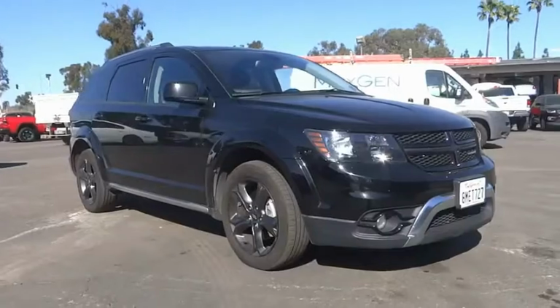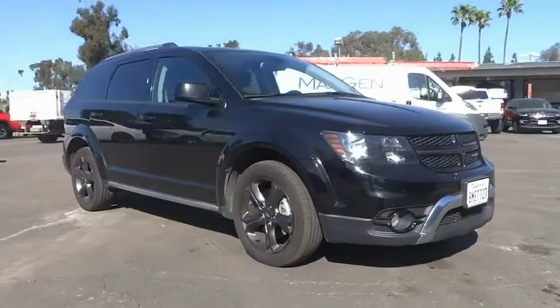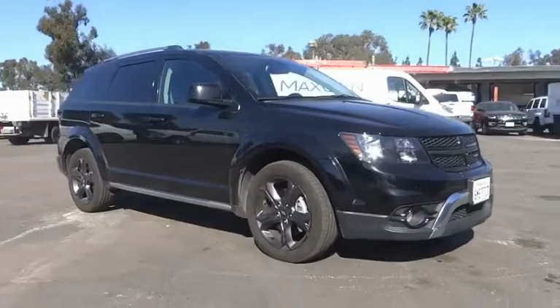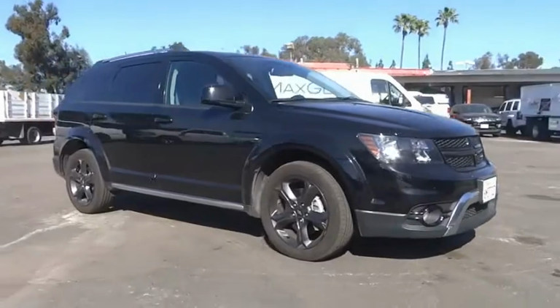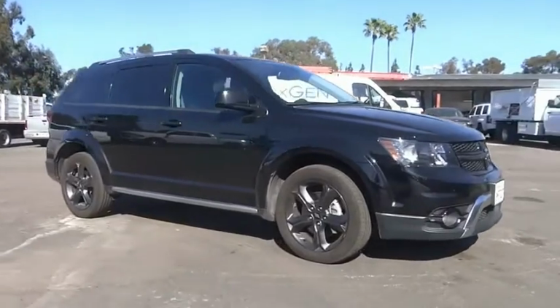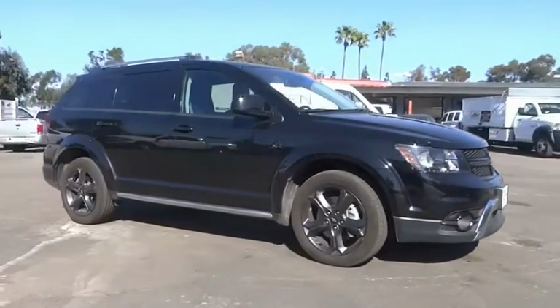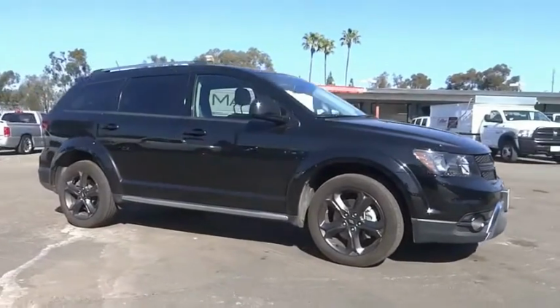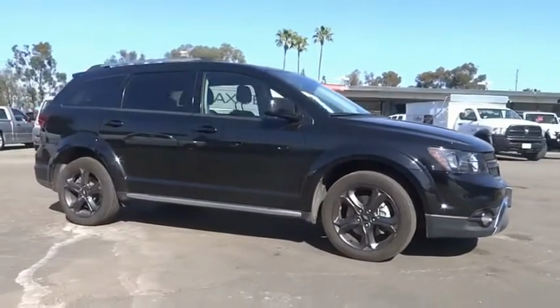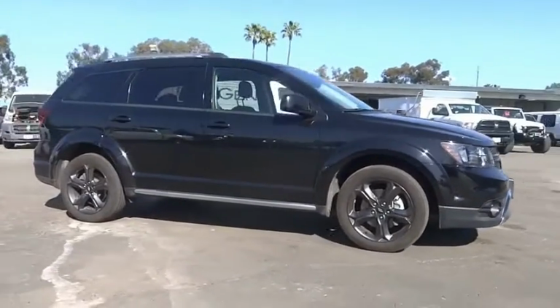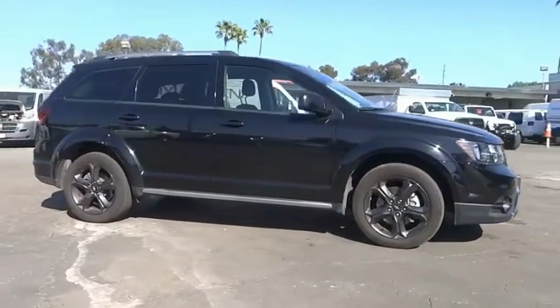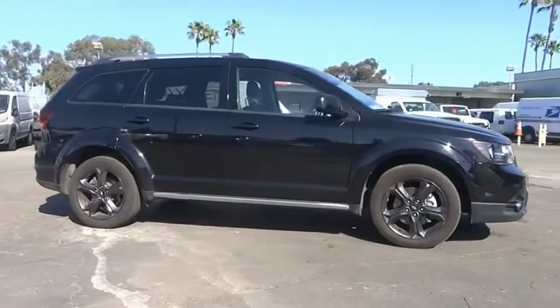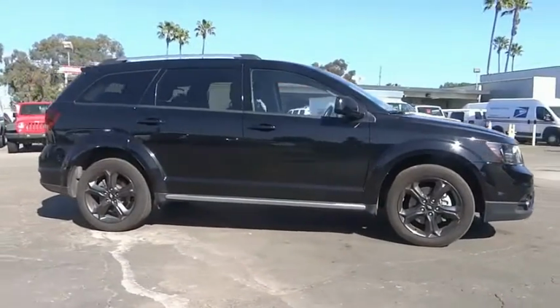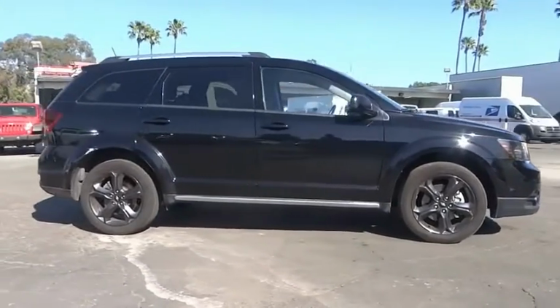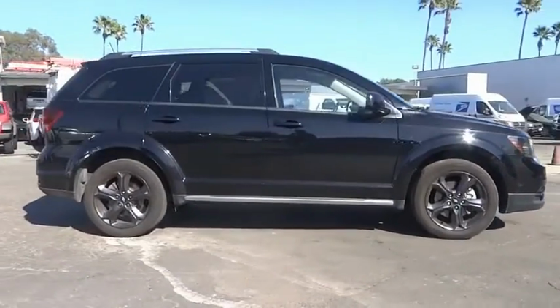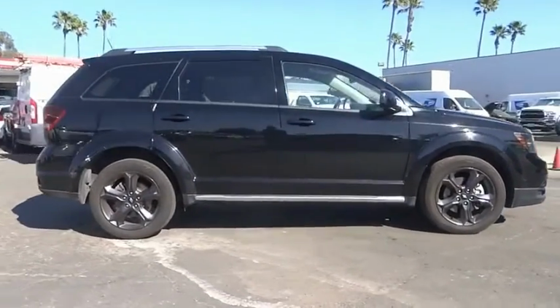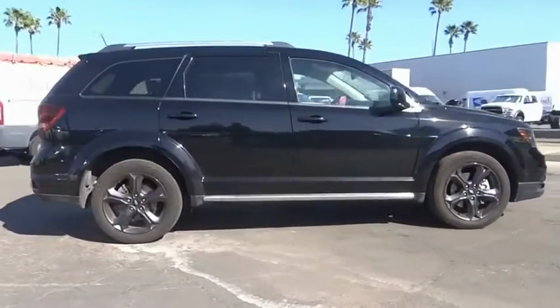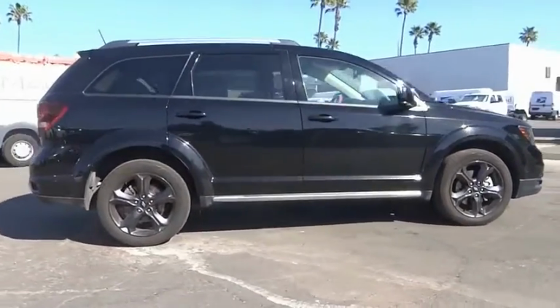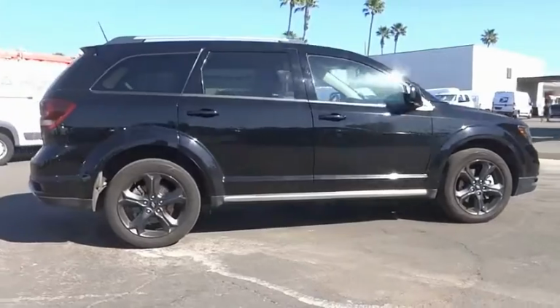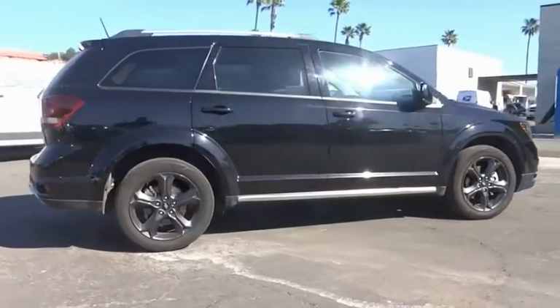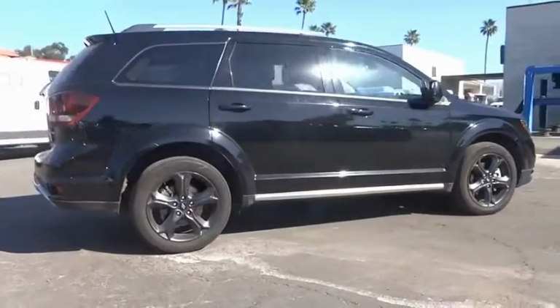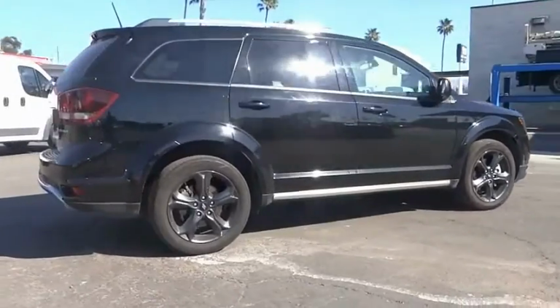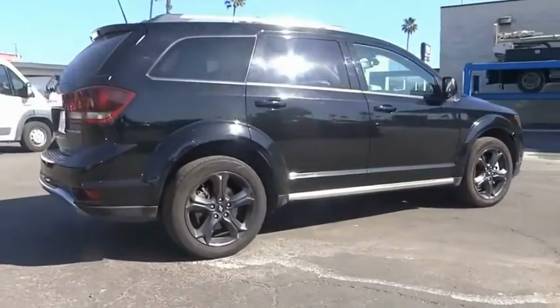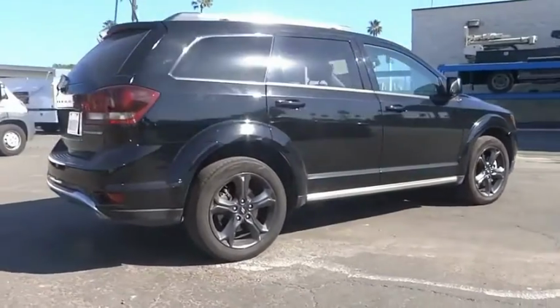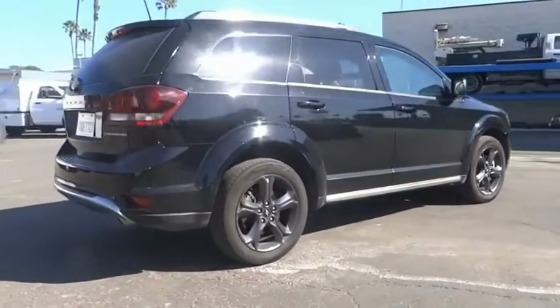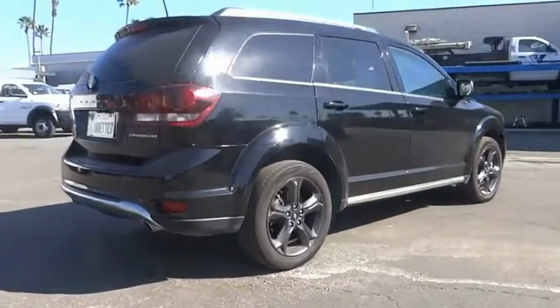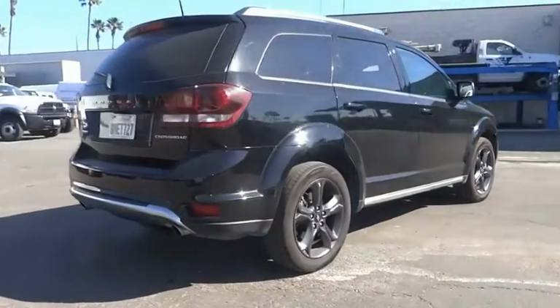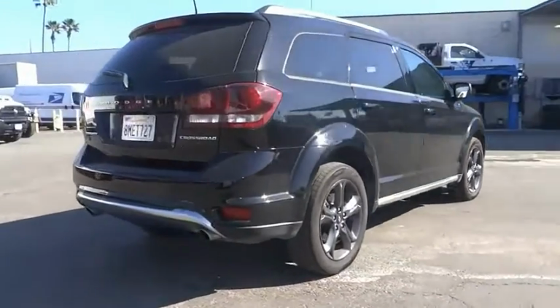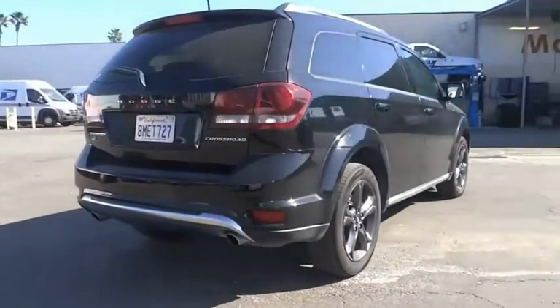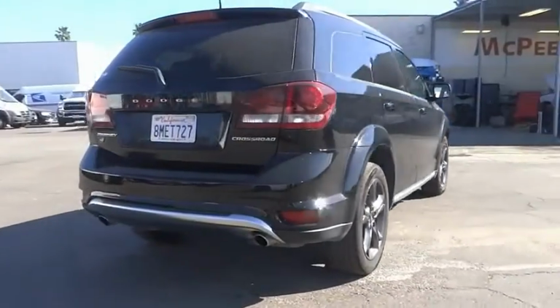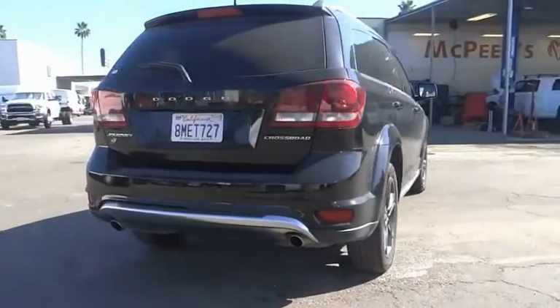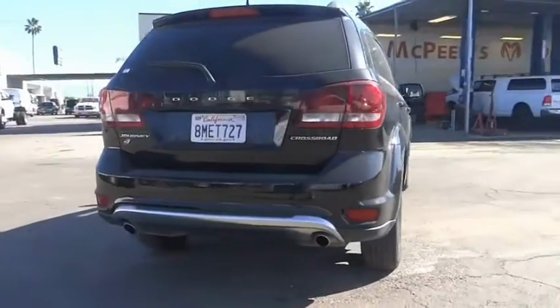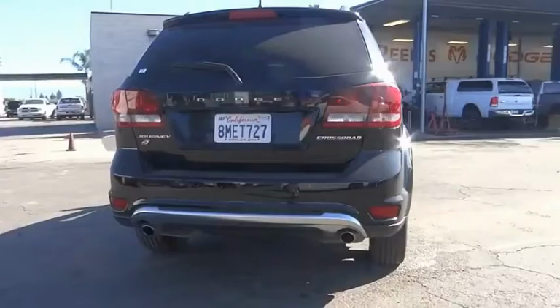We are pleased to show you the 2019 Journey. Dodge Journey combines the practicality of an SUV with the comfort of a car, all while boasting a style all its own.